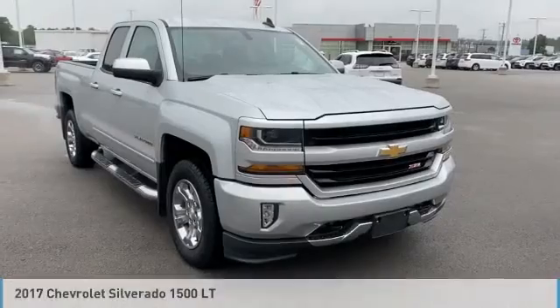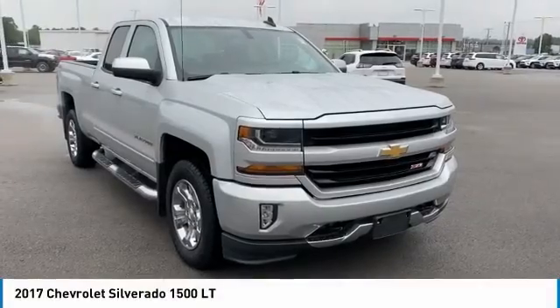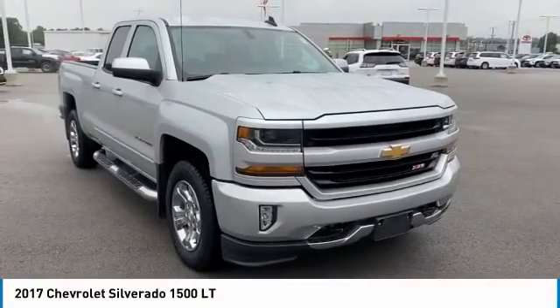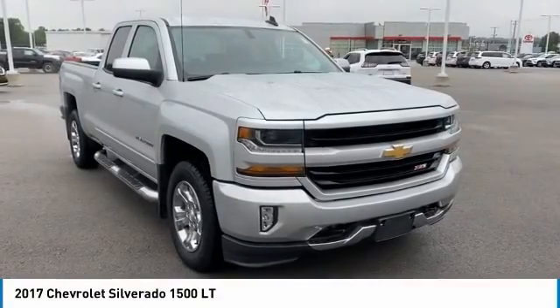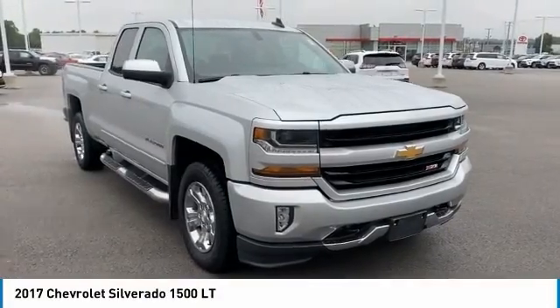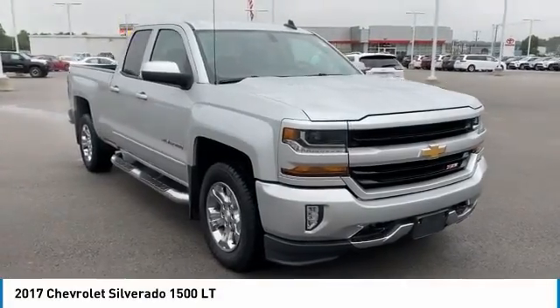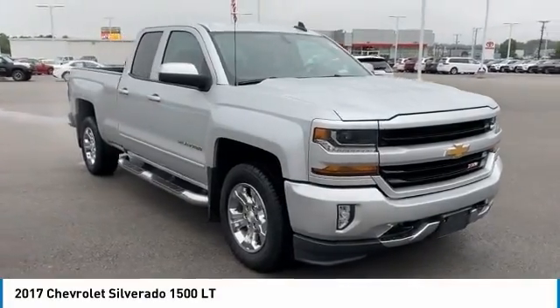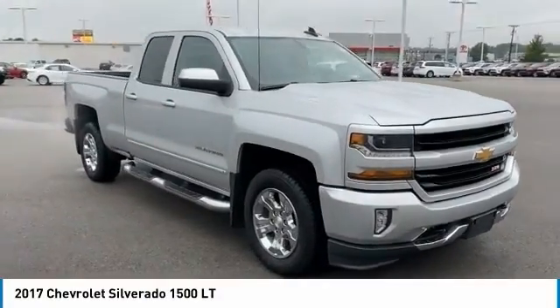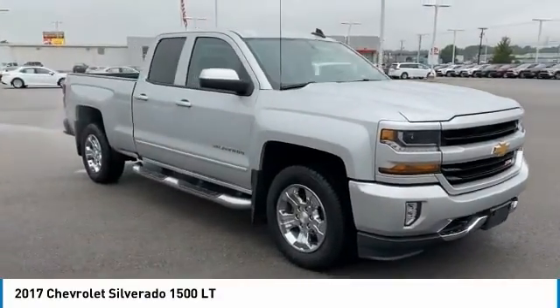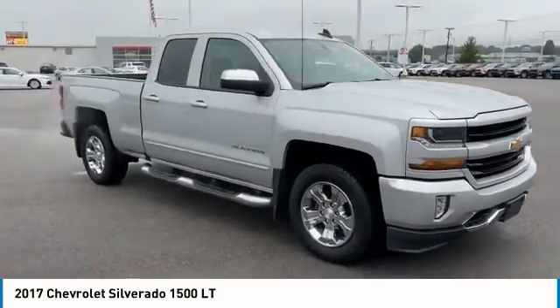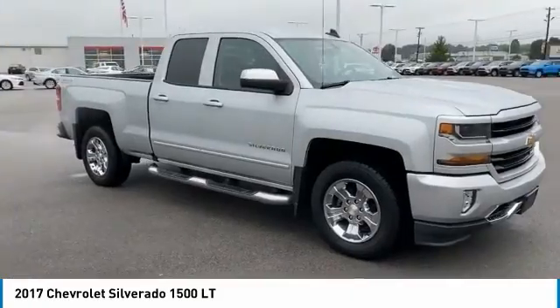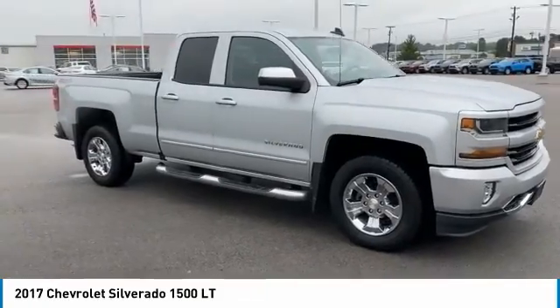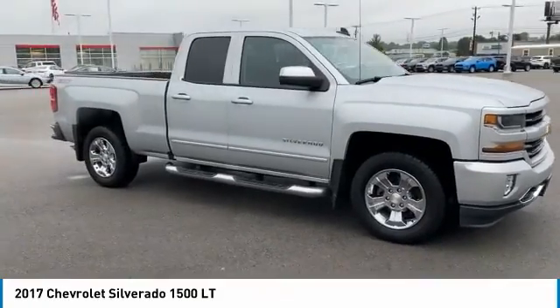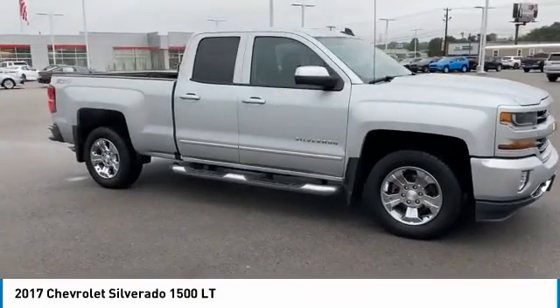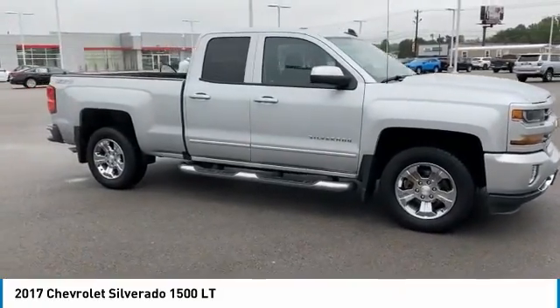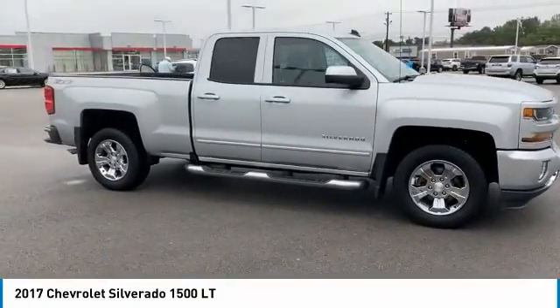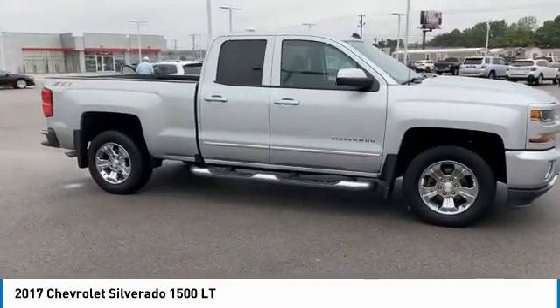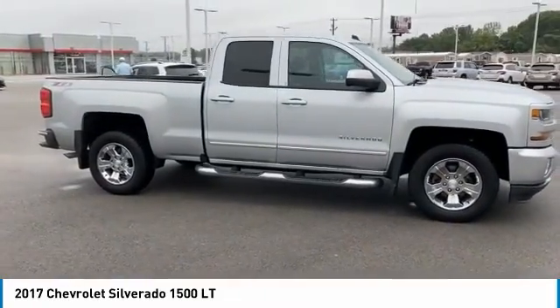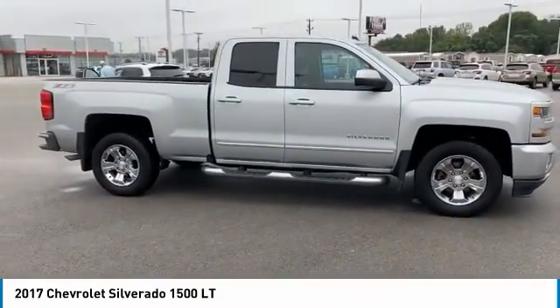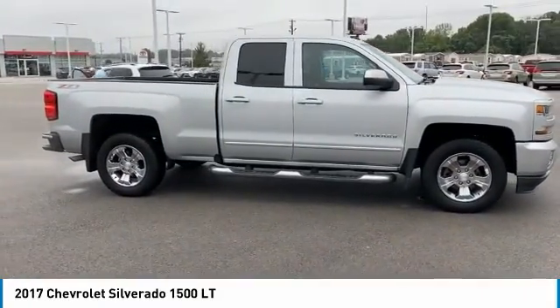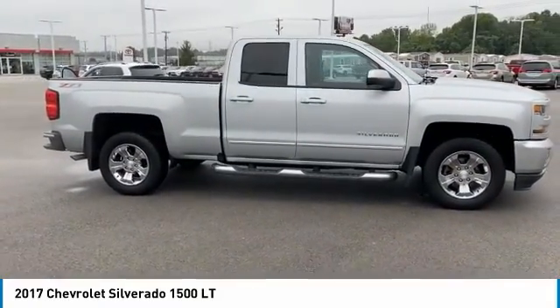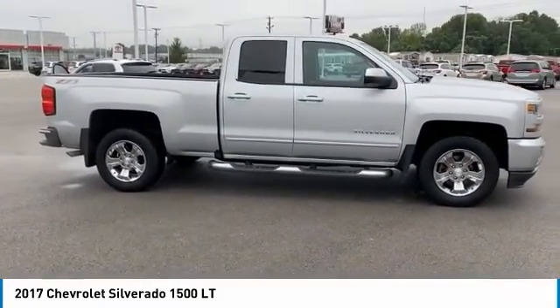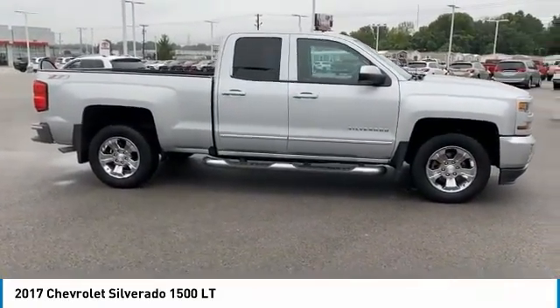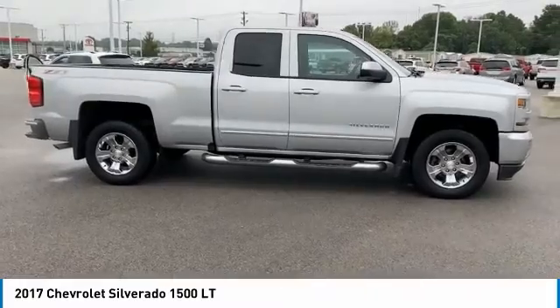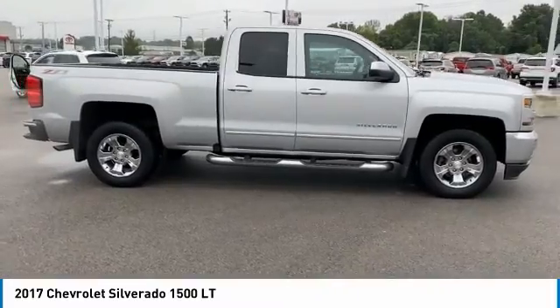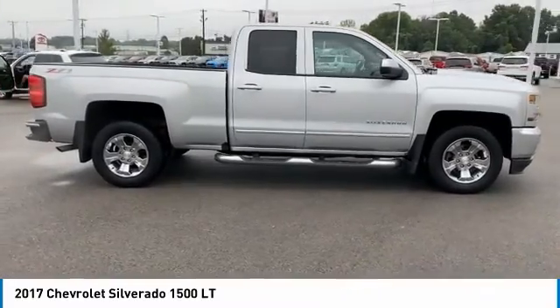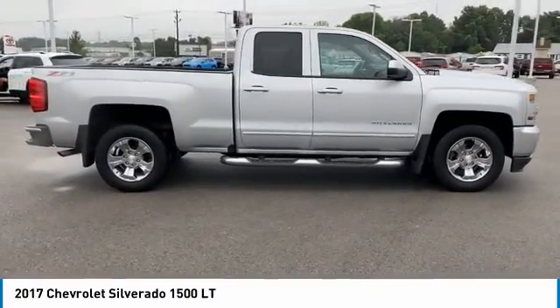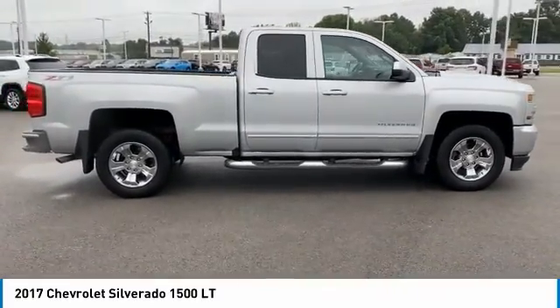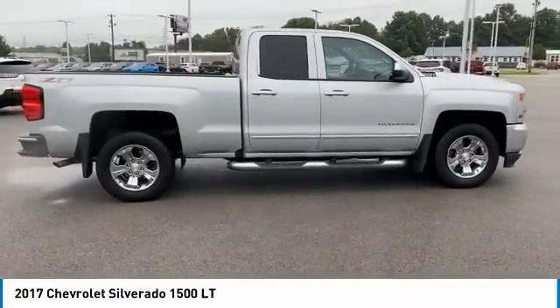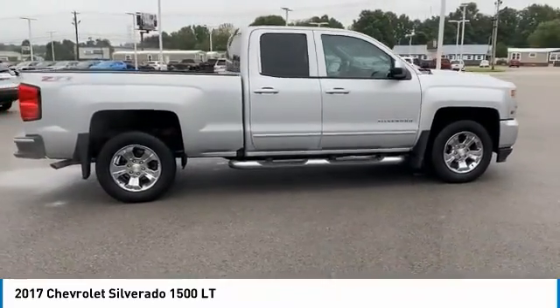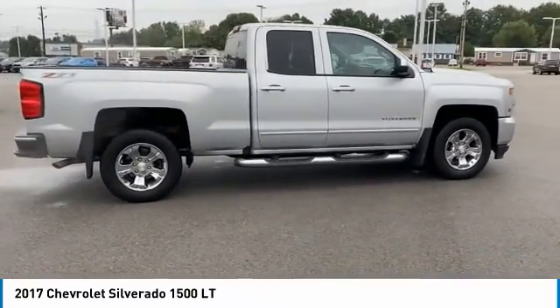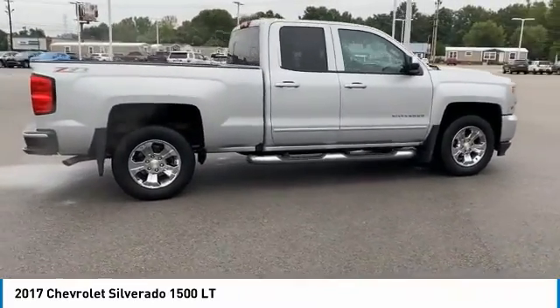Come test drive the 2017 Silverado 1500. The Chevy Silverado 1500 has the lowest cost of ownership of any full-size pickup. Here are some of this vehicle's great options.